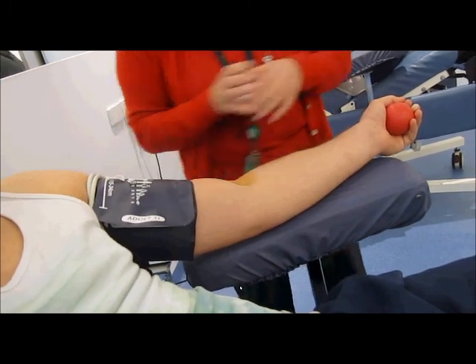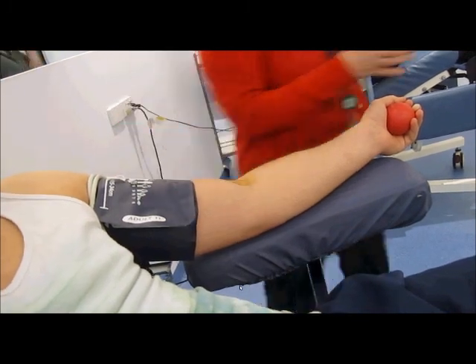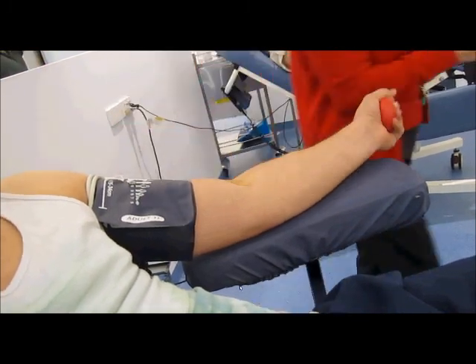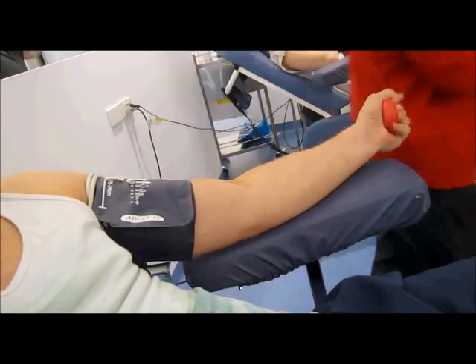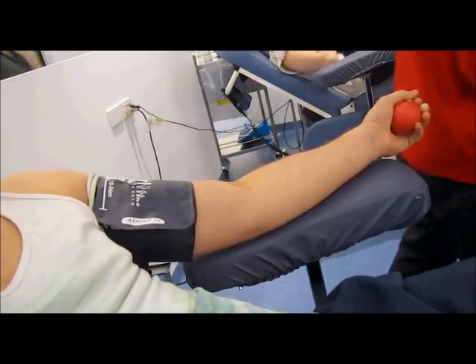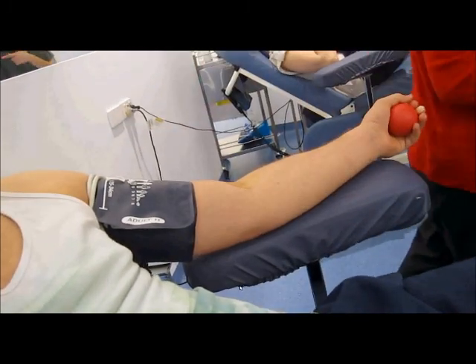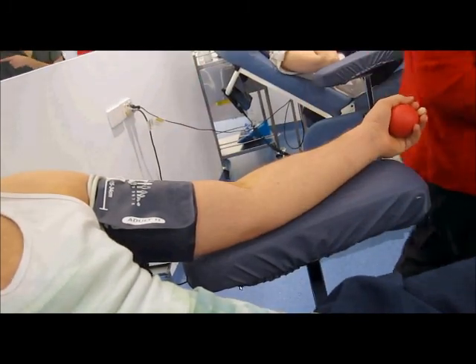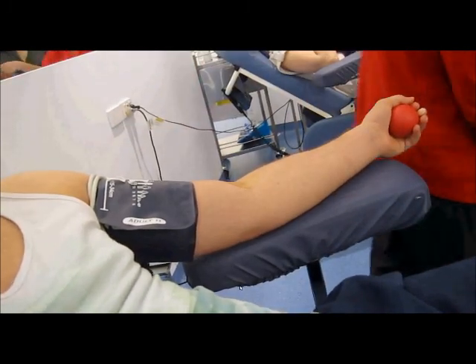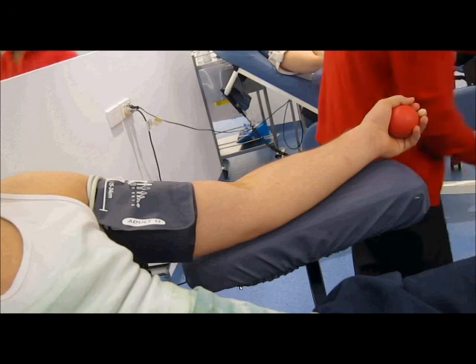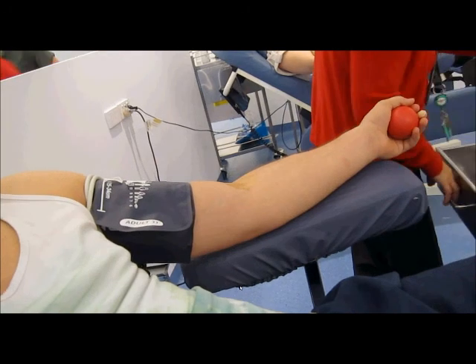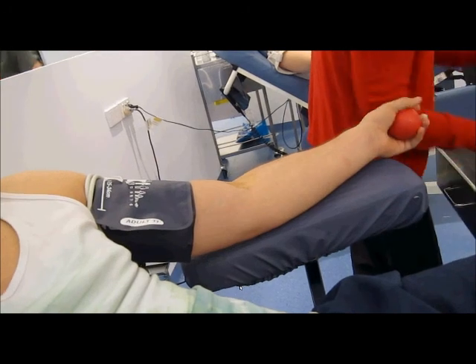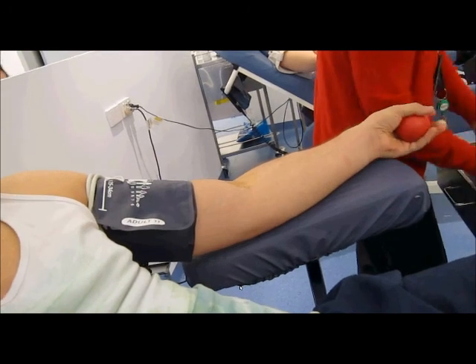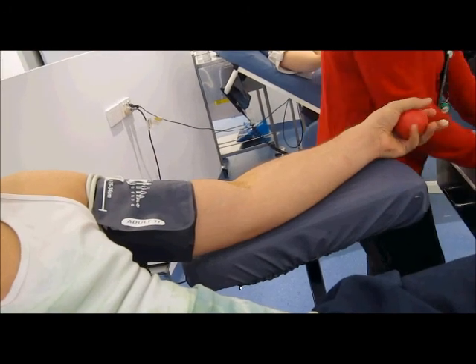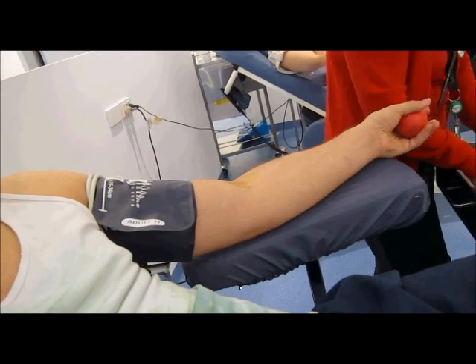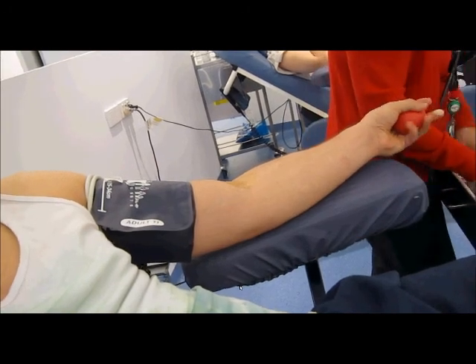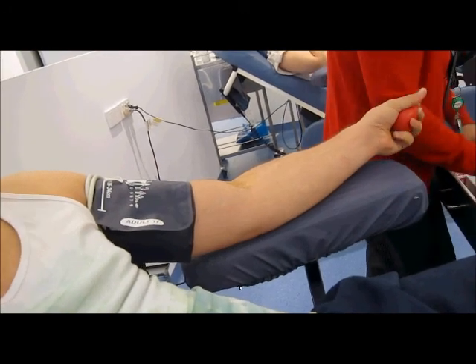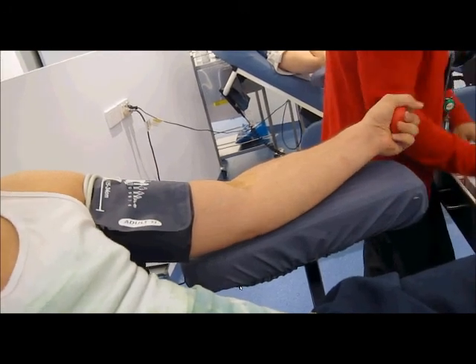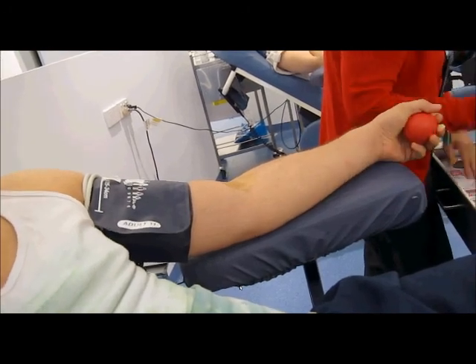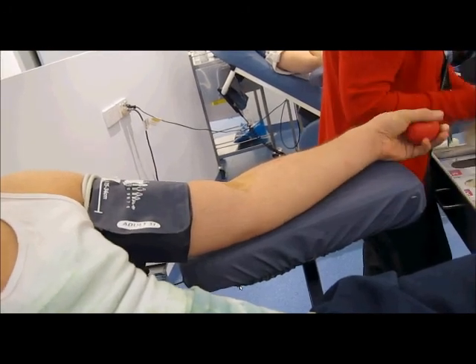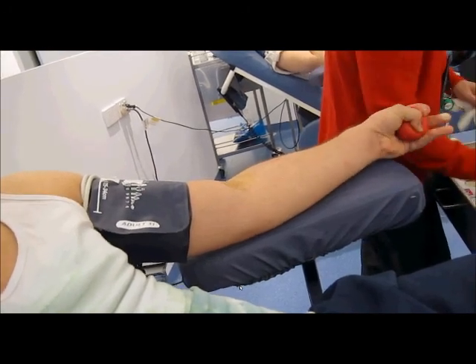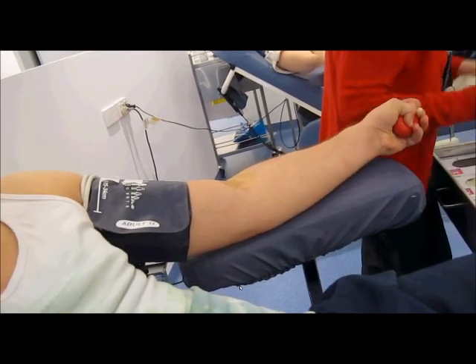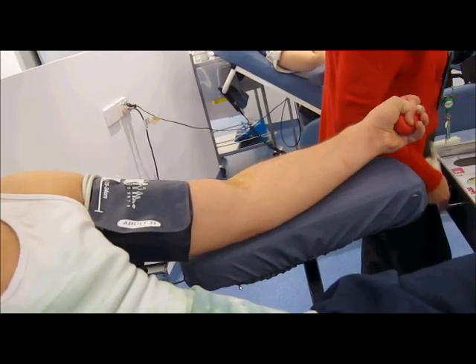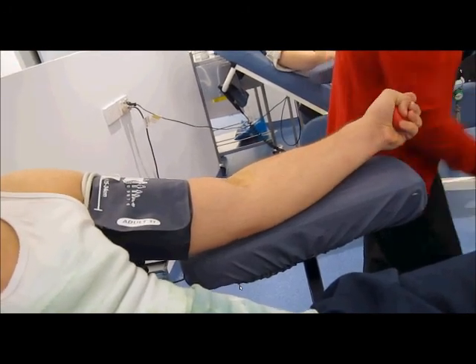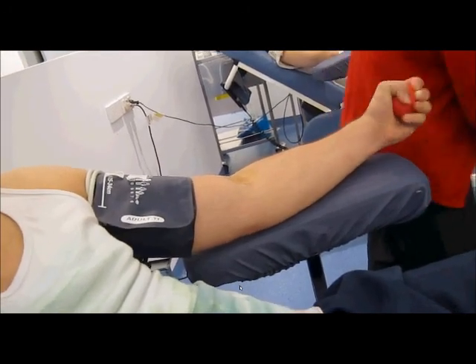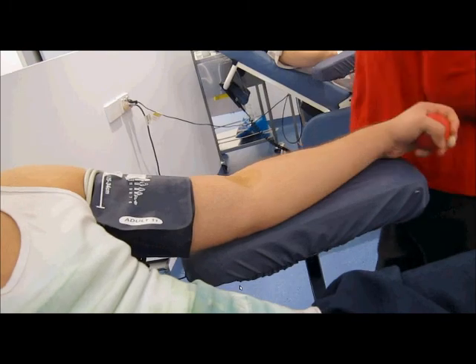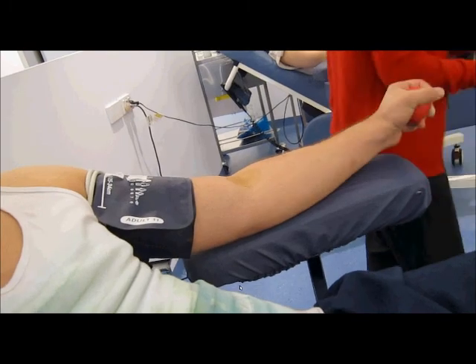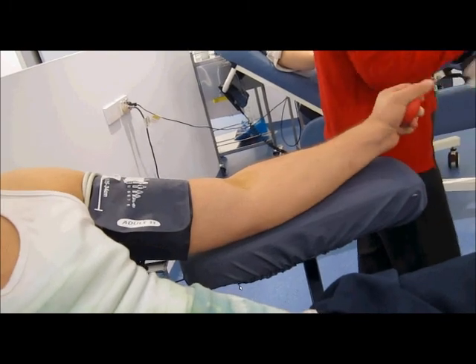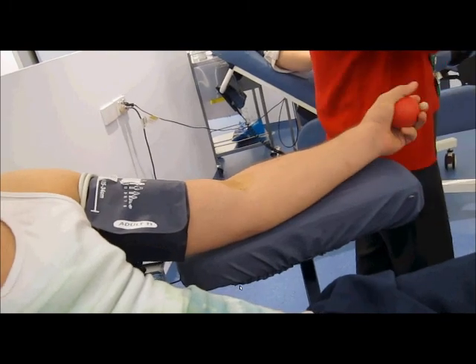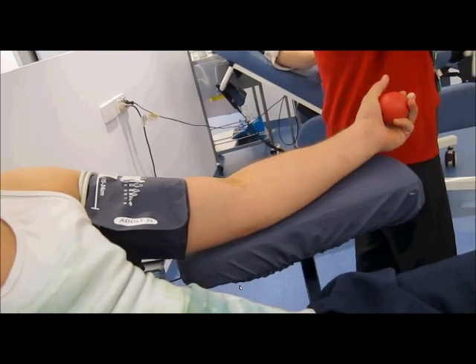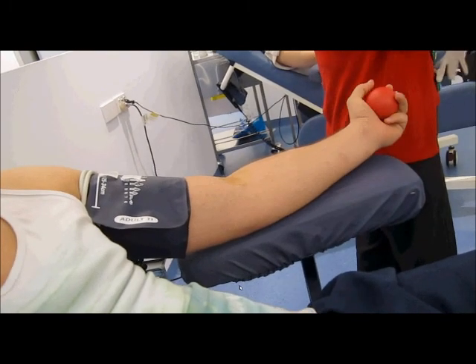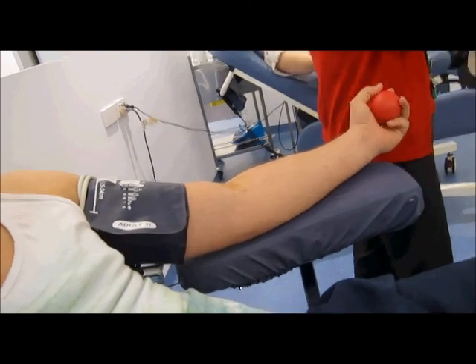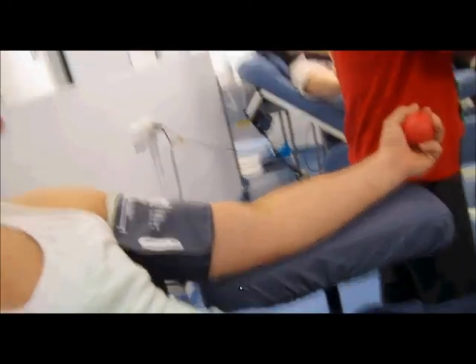So first of all, what is nanotechnology? Nanotechnology is the creation of functioning devices at the molecular level, working at a scale of nanometers or 10 to the power of negative 9 meters.